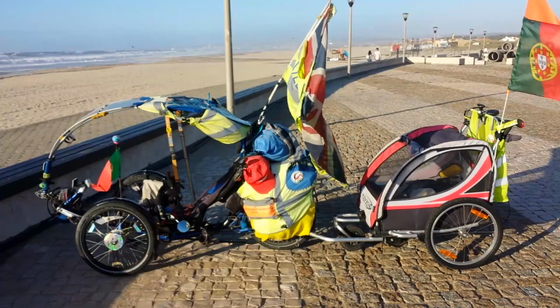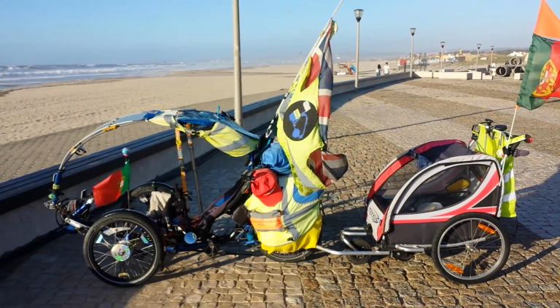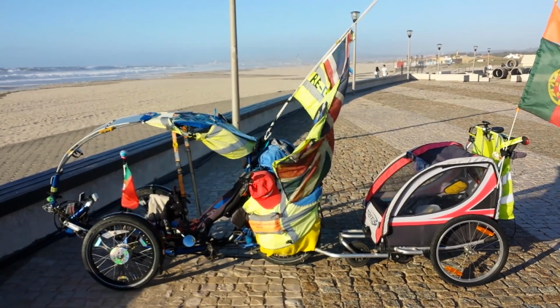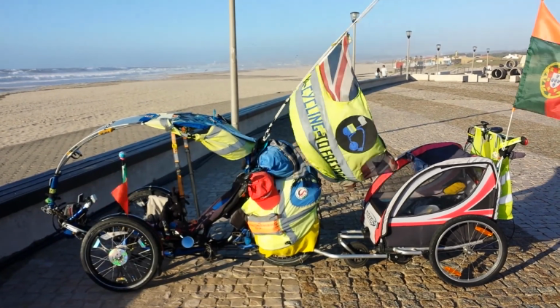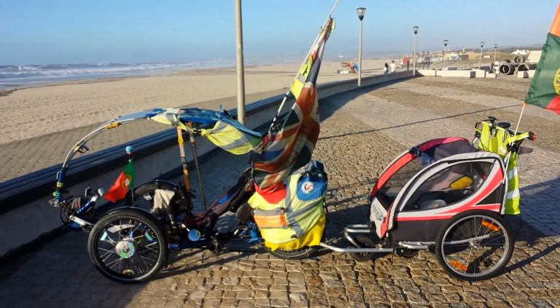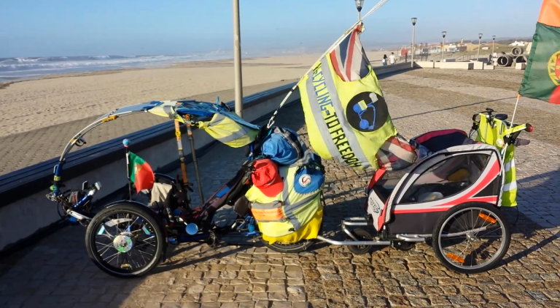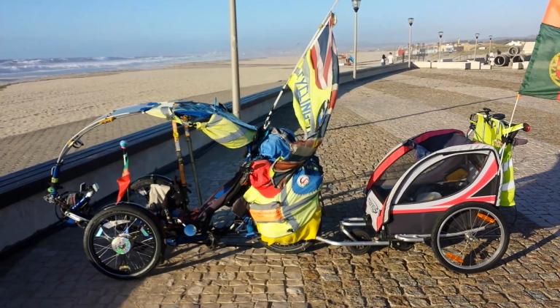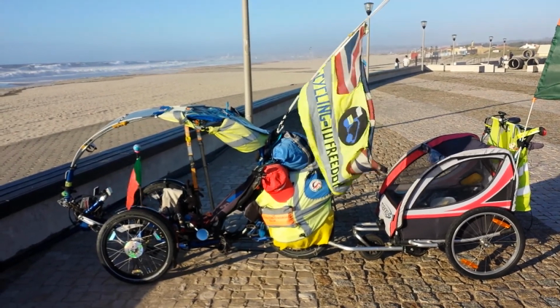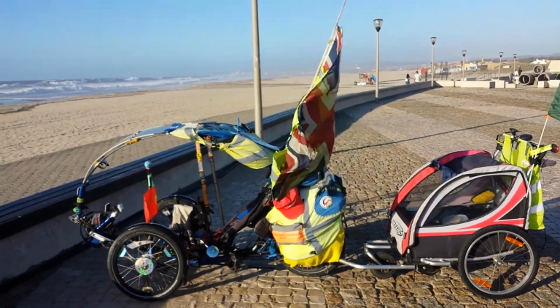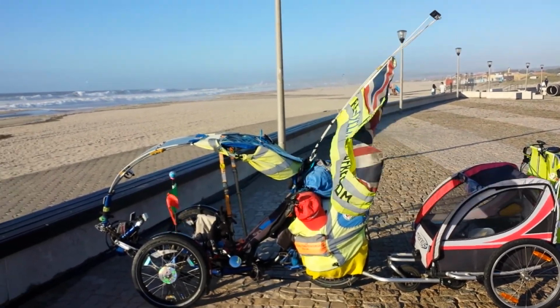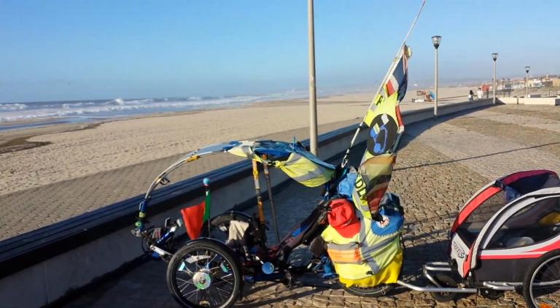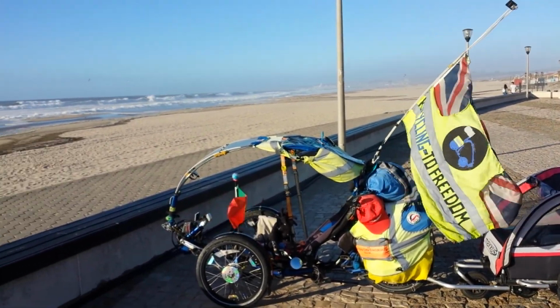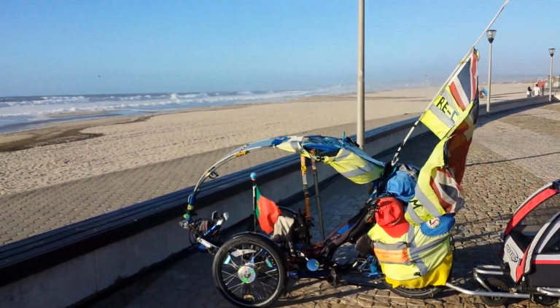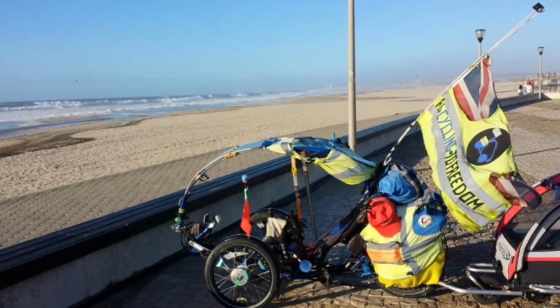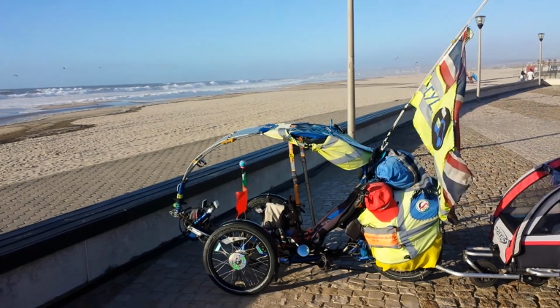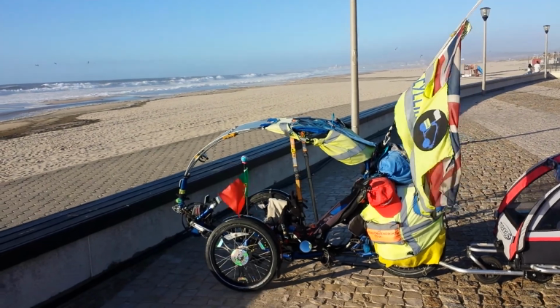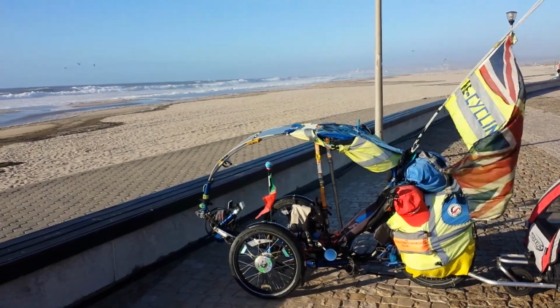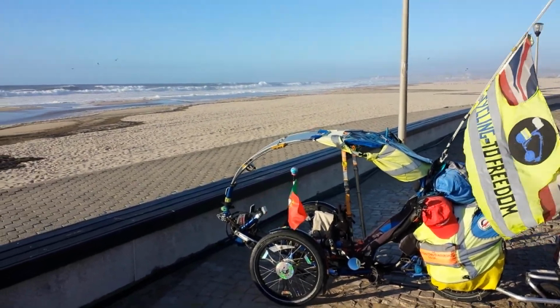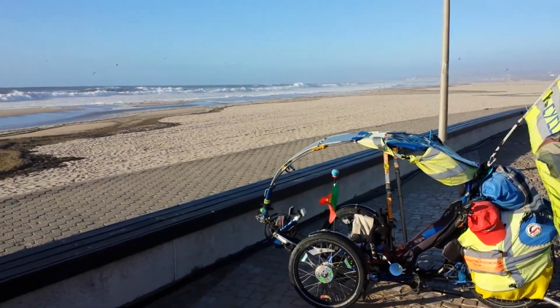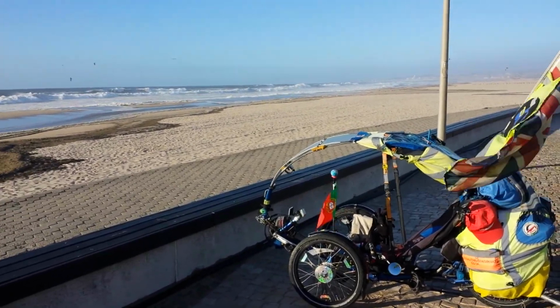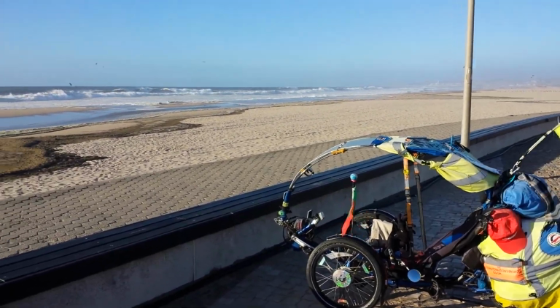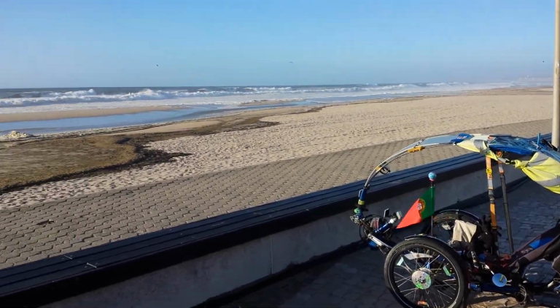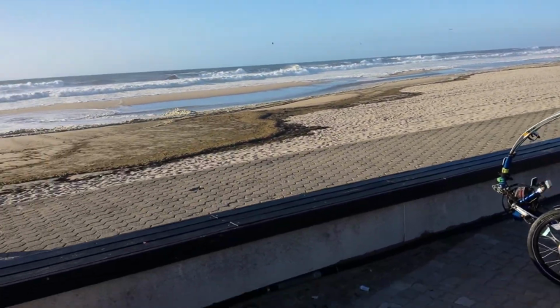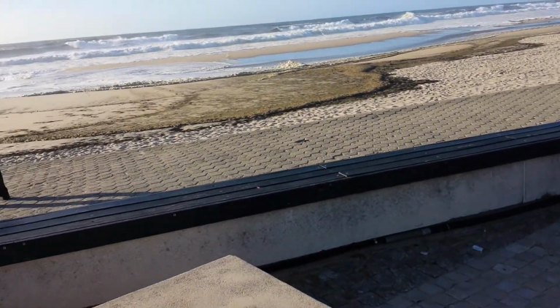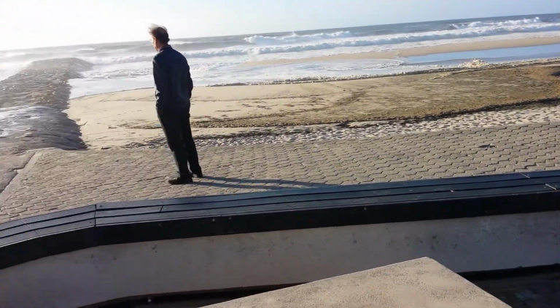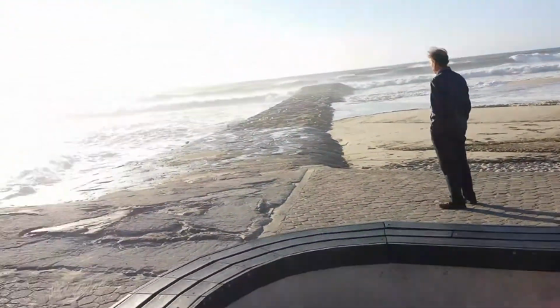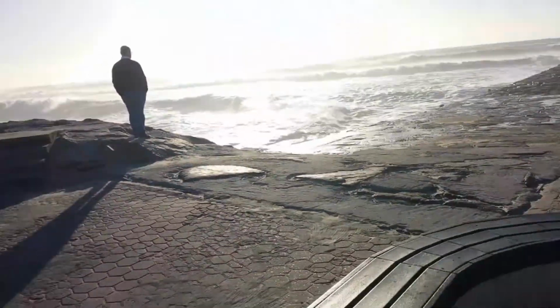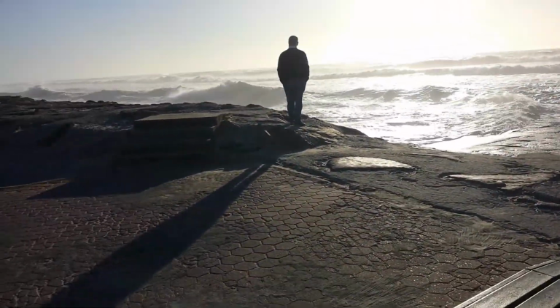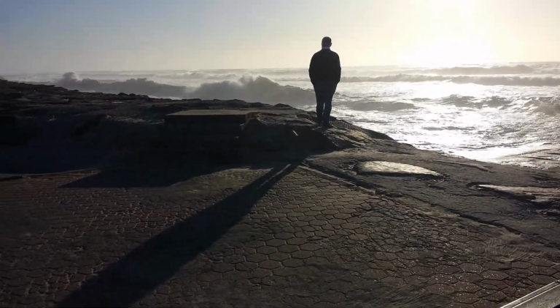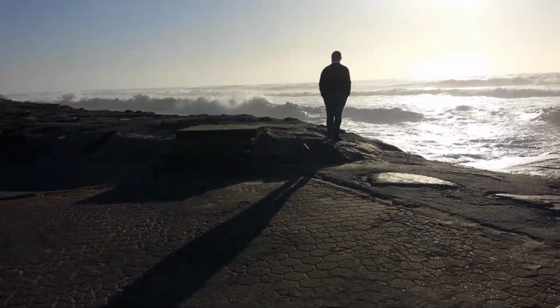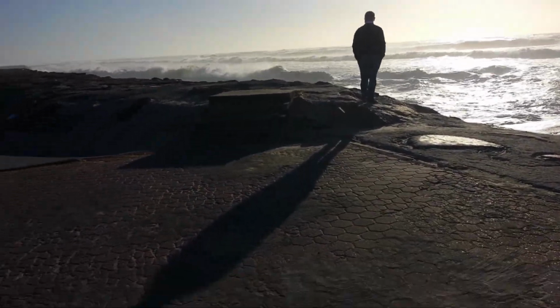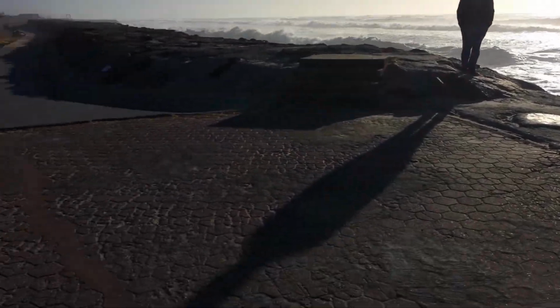I'm just asking Hutch for an environmental tour. It's now down by the sea on the west coast of Portugal, the Atlantic coast. You can see the real beauty of the ocean.